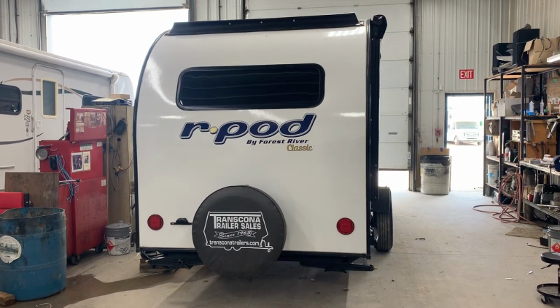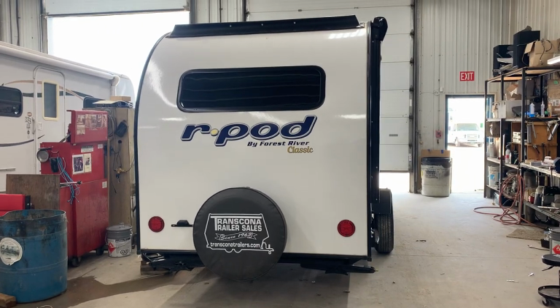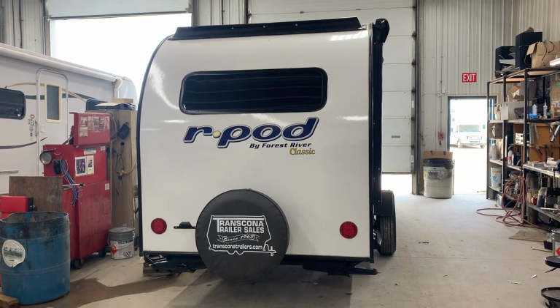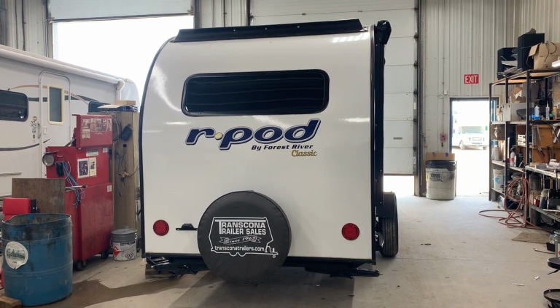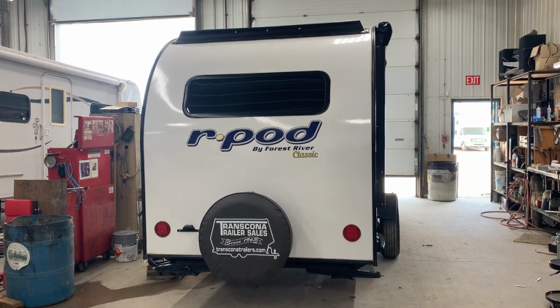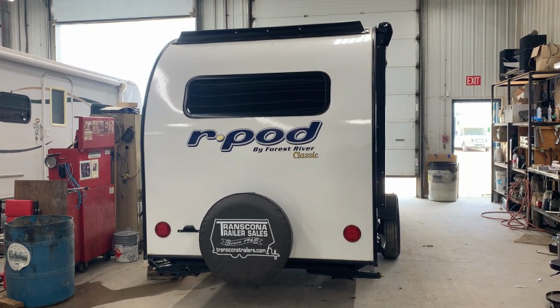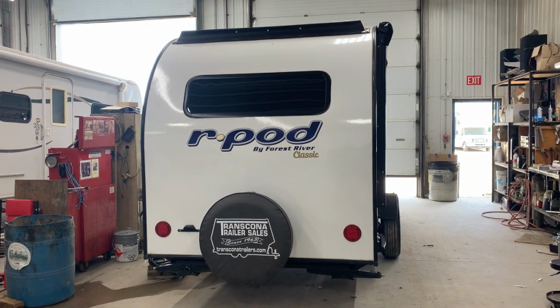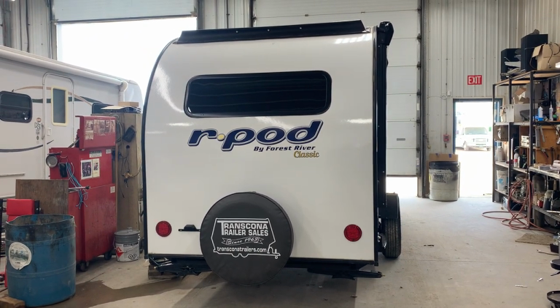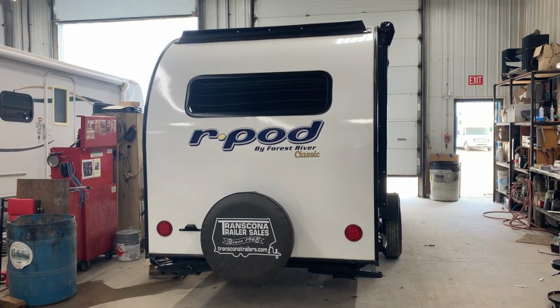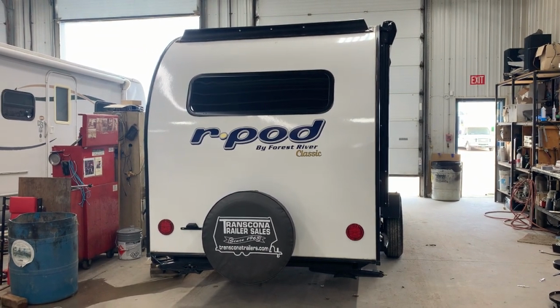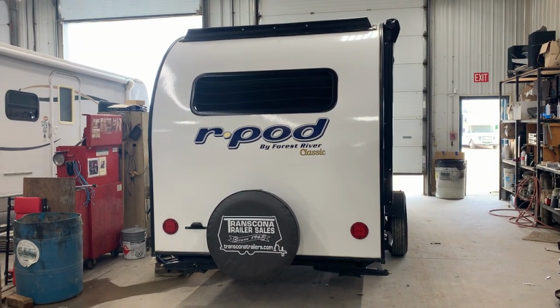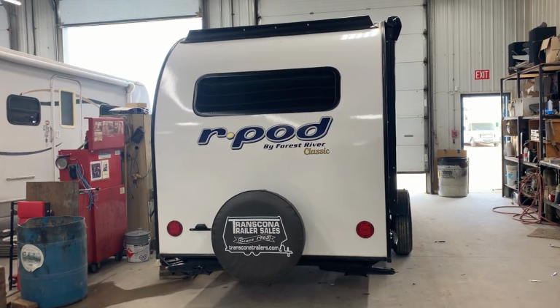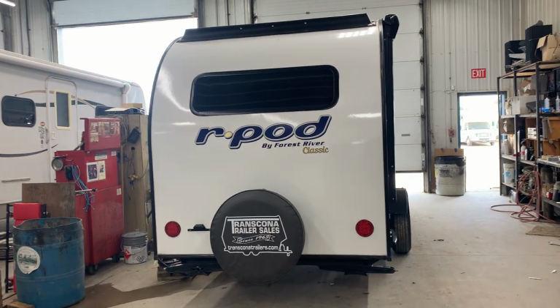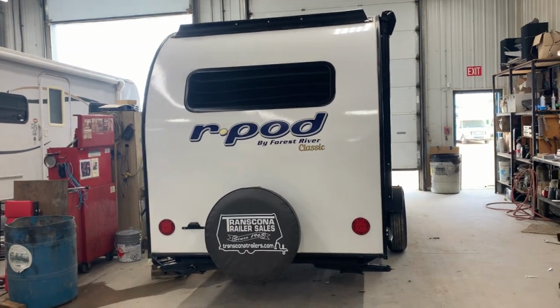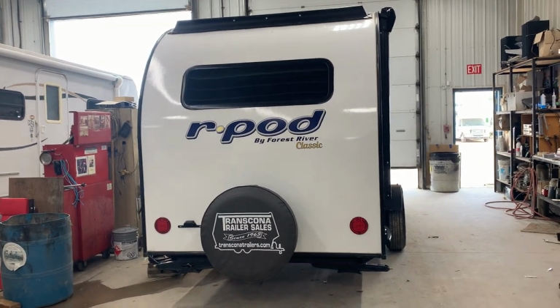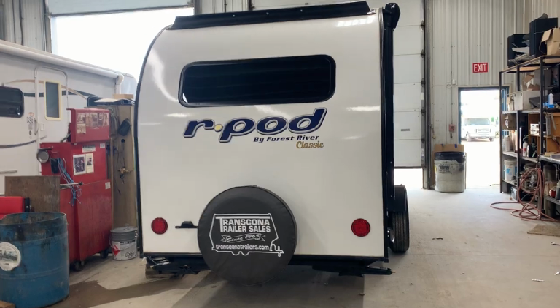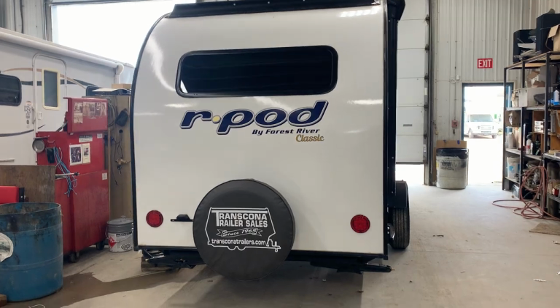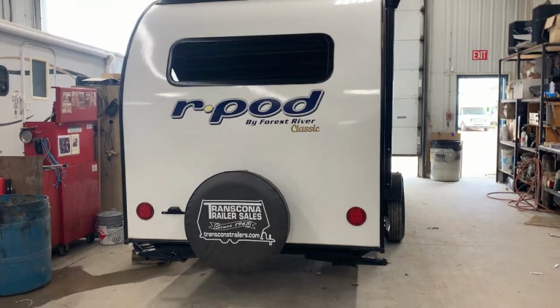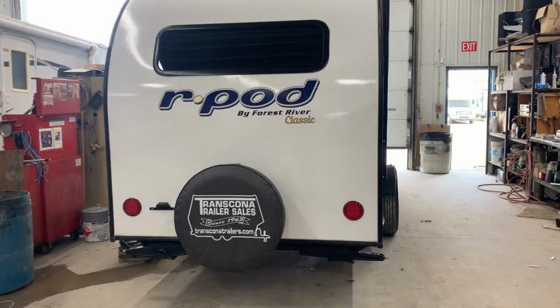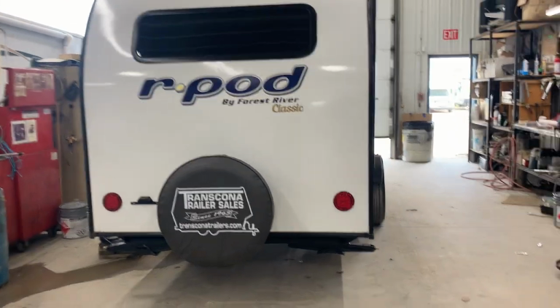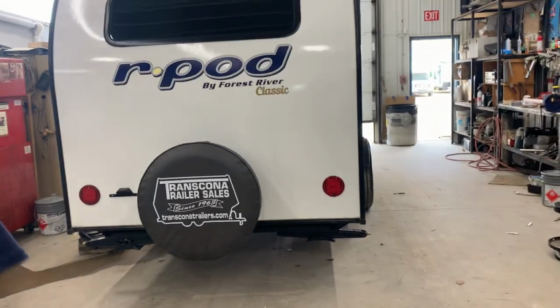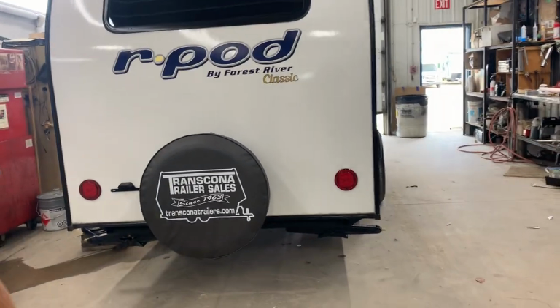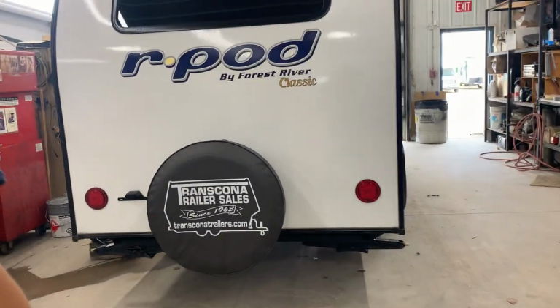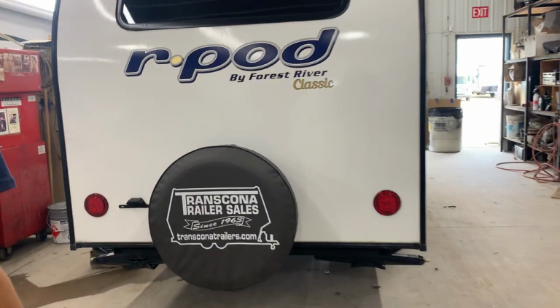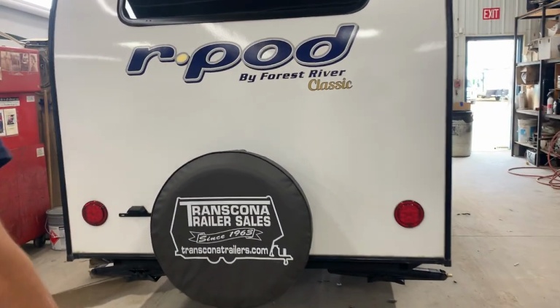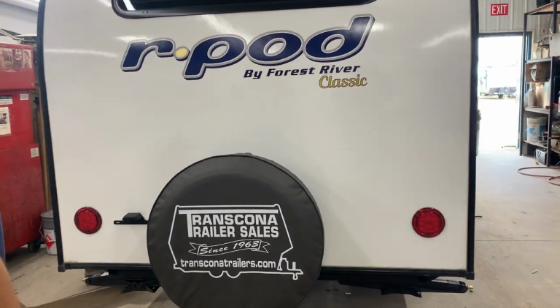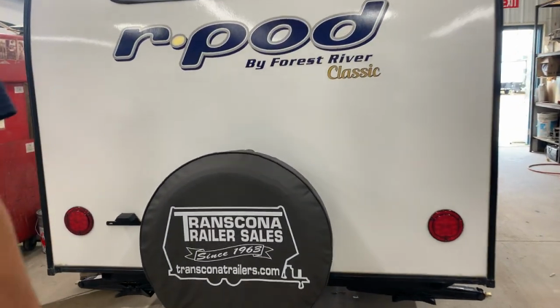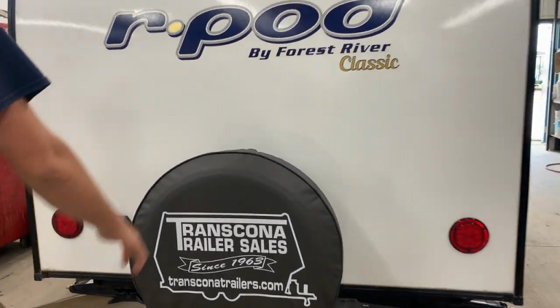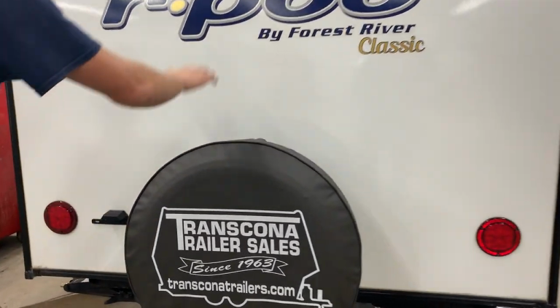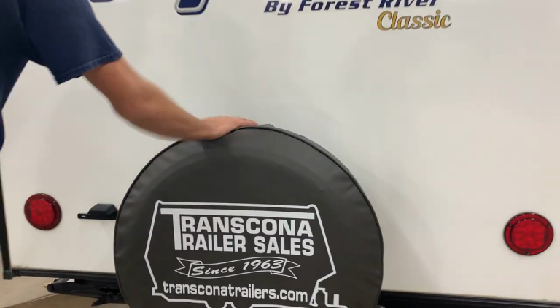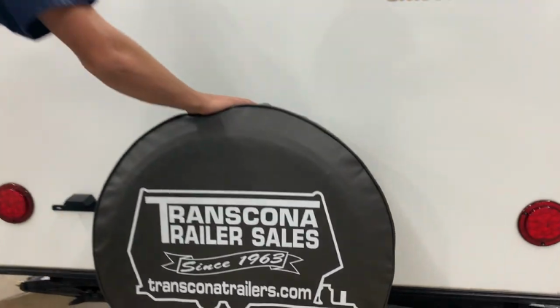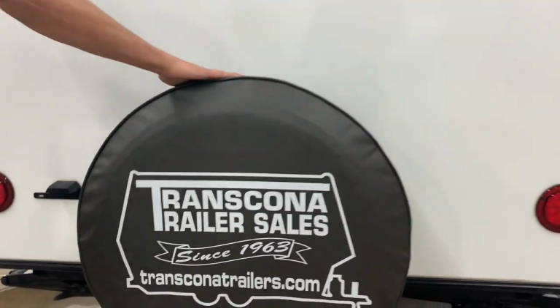Hi there and welcome to your 2024 R-Pod 190. Starting off the back of the unit, you do have a spare tire located right in the back here.